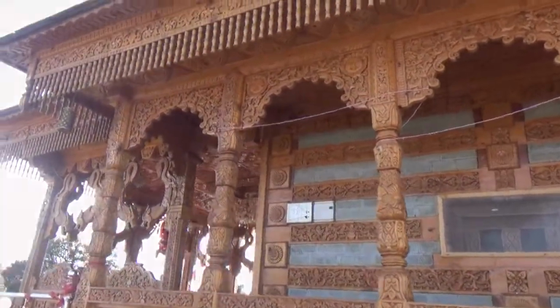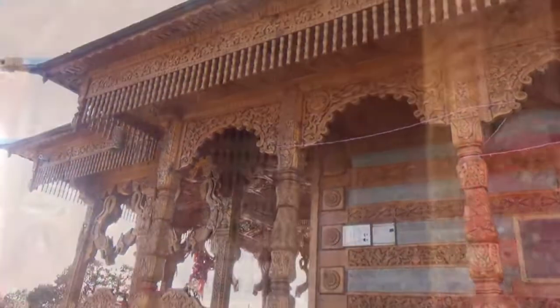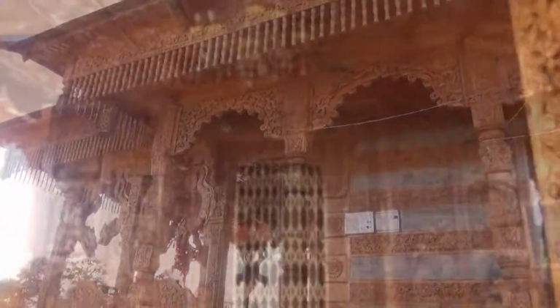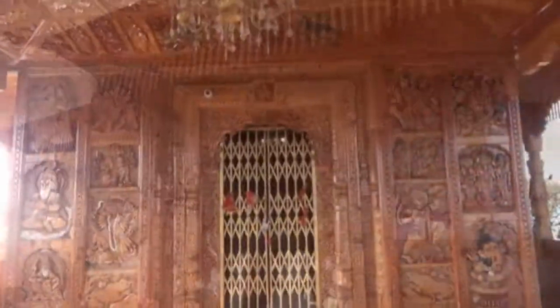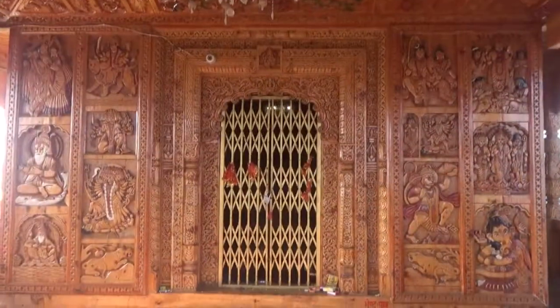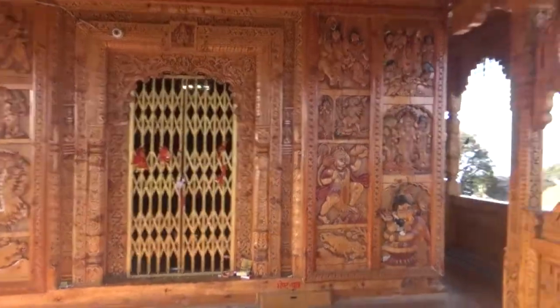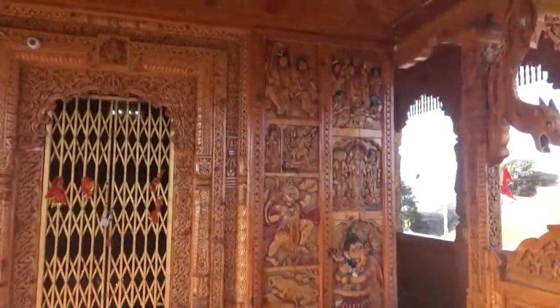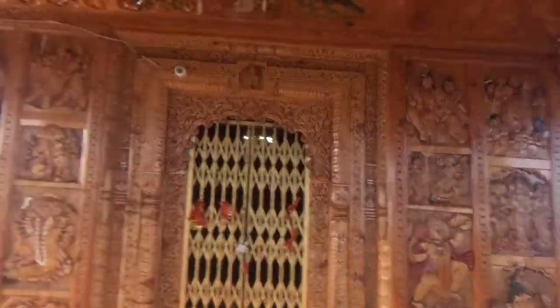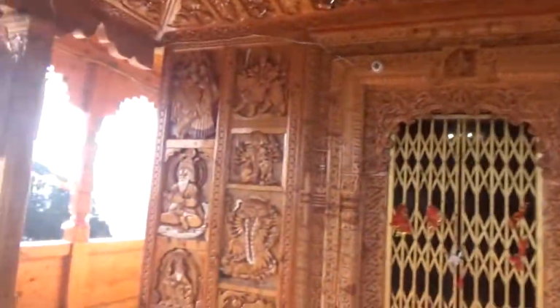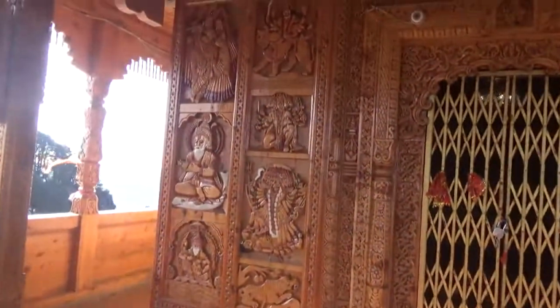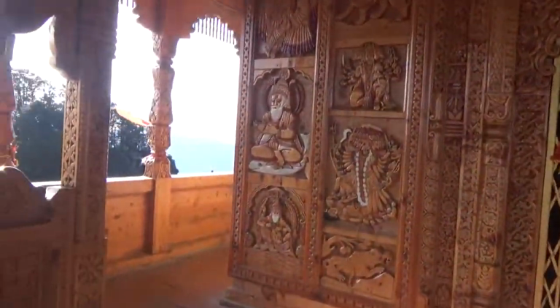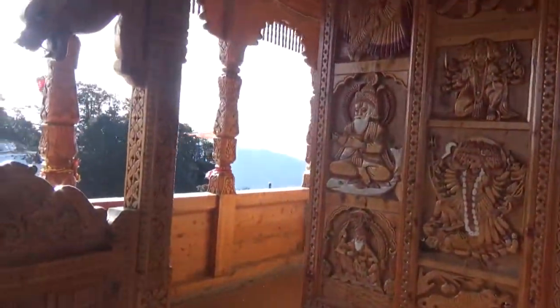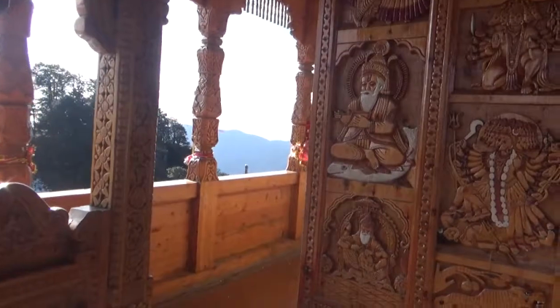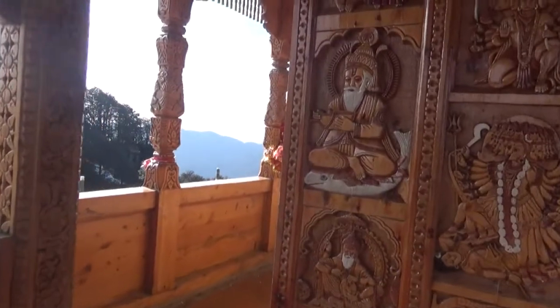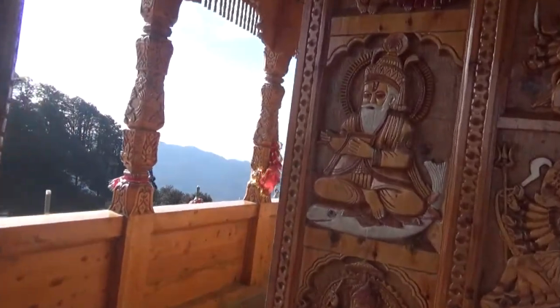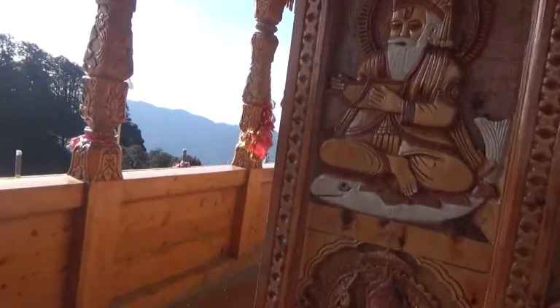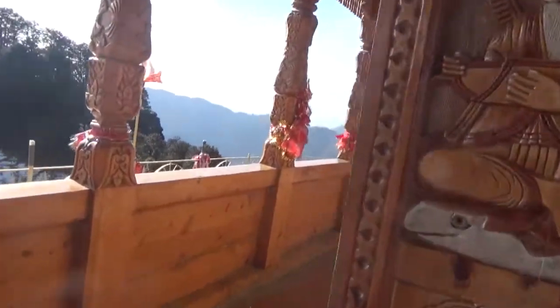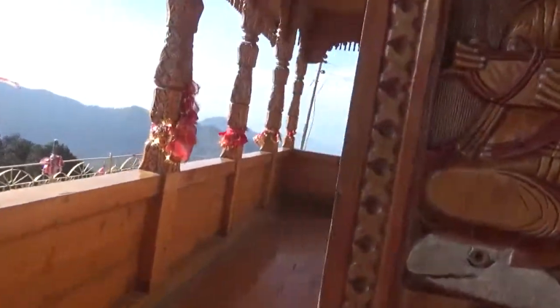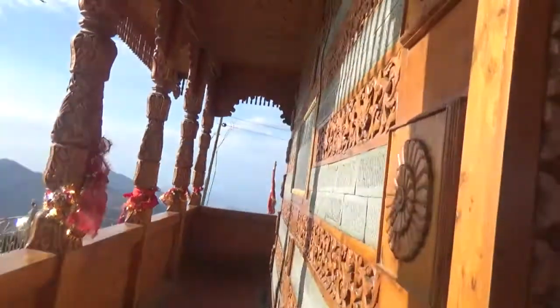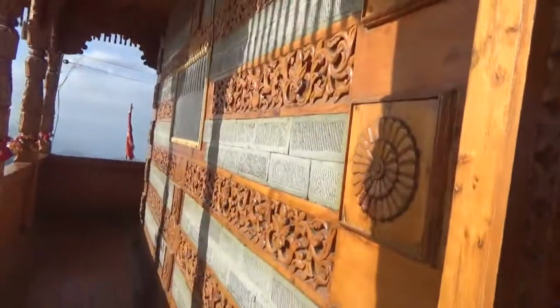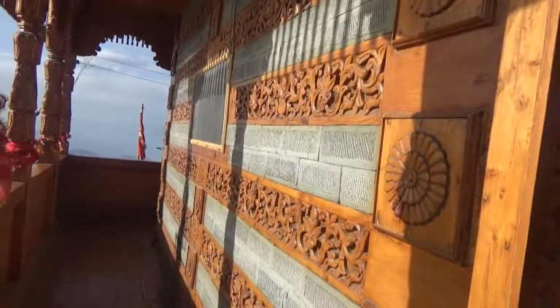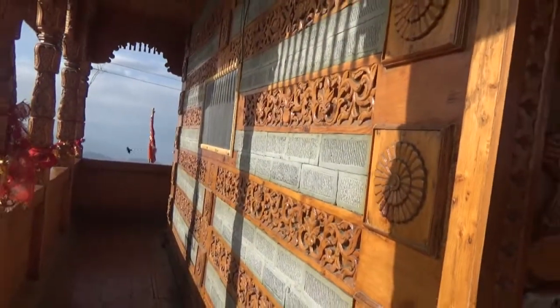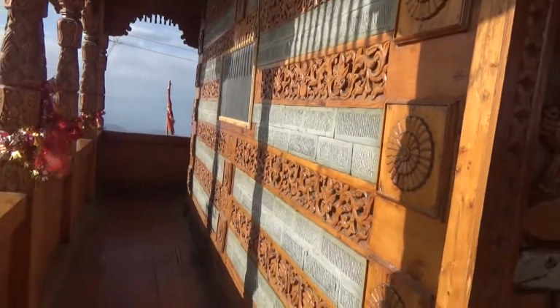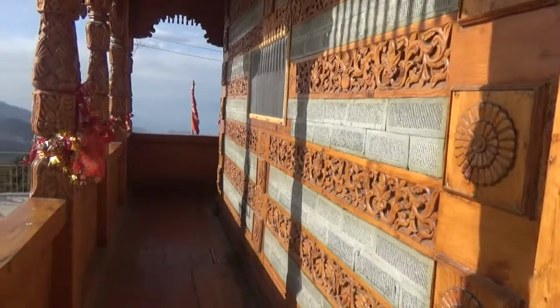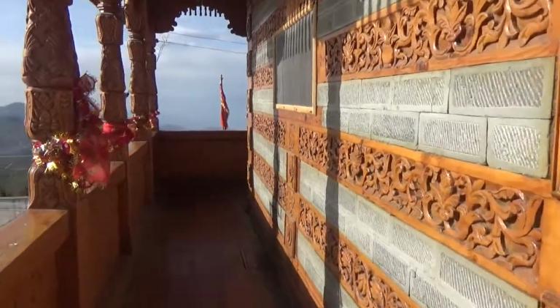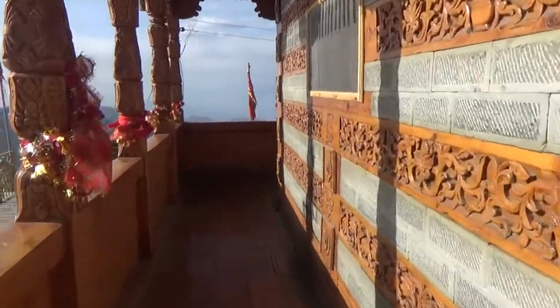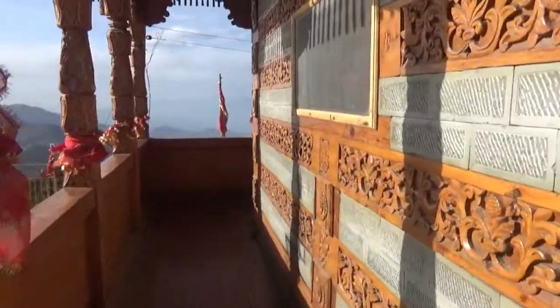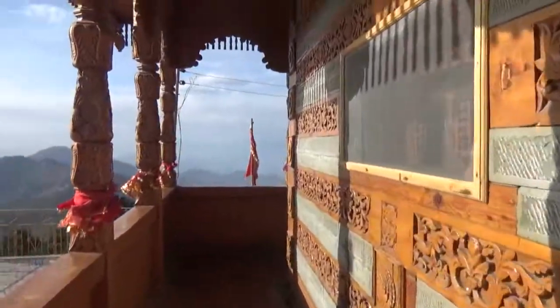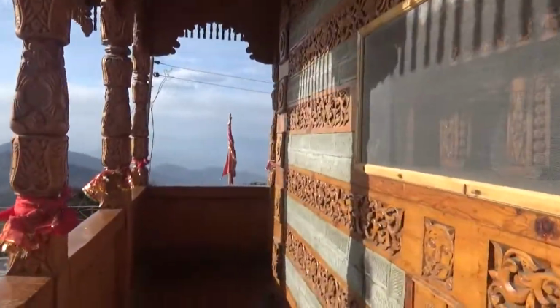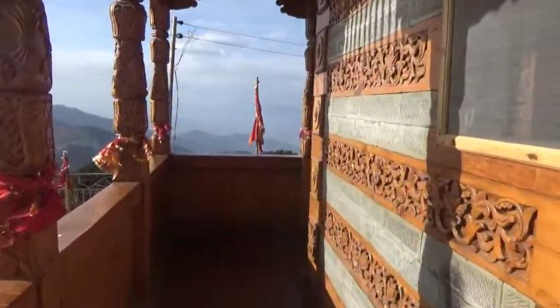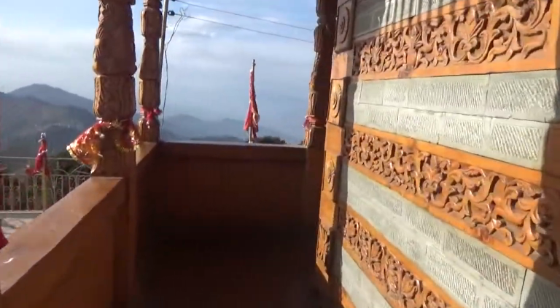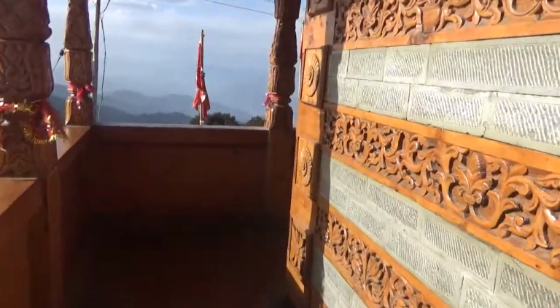Let's see the temple from inside now. The interior of the temple houses the carvings of many Hindu gods and goddesses. Since the gates are closed, we are doing the pradakshina of this temple.